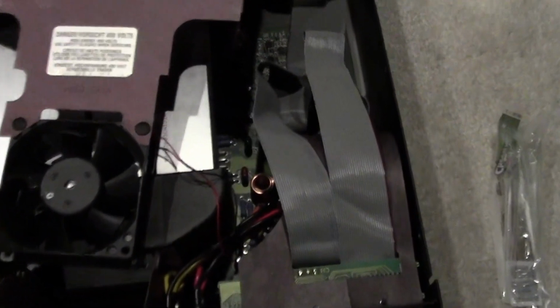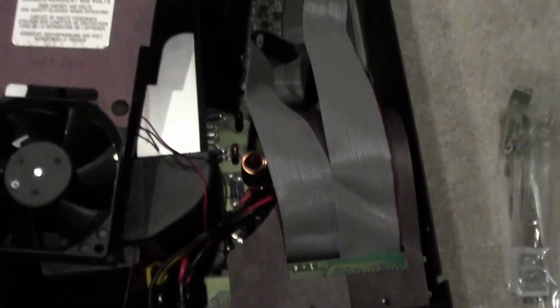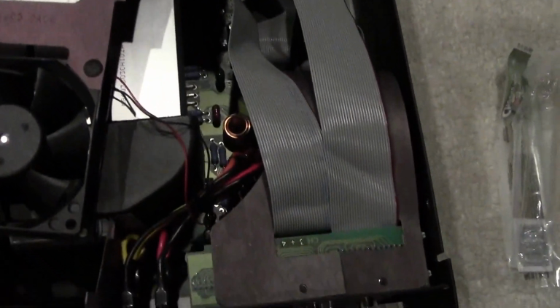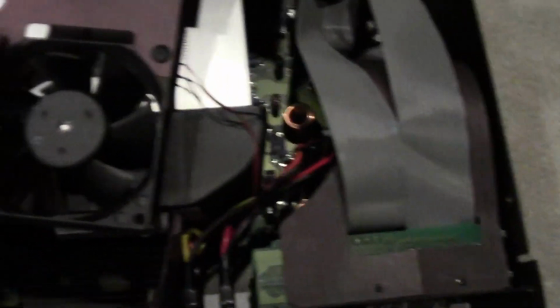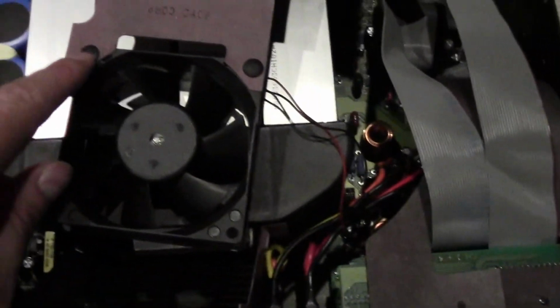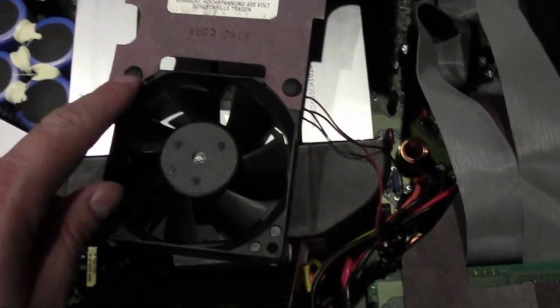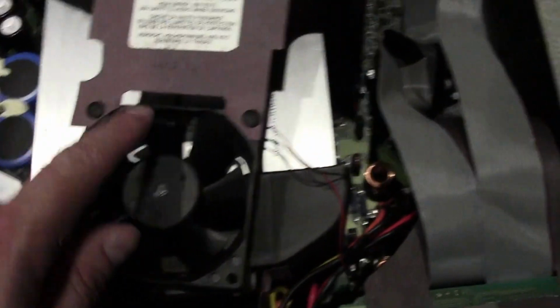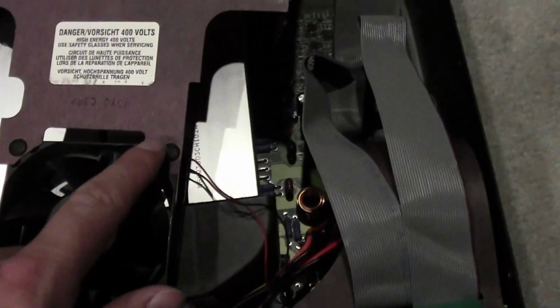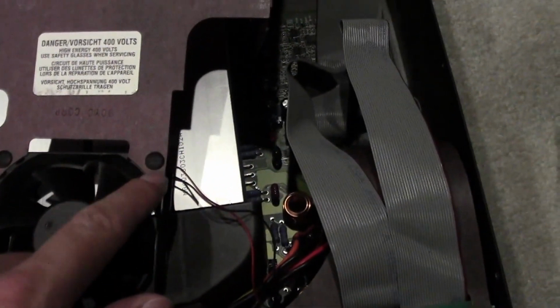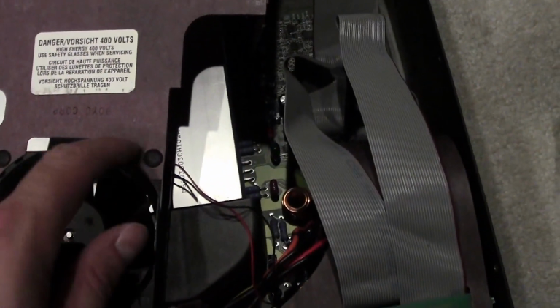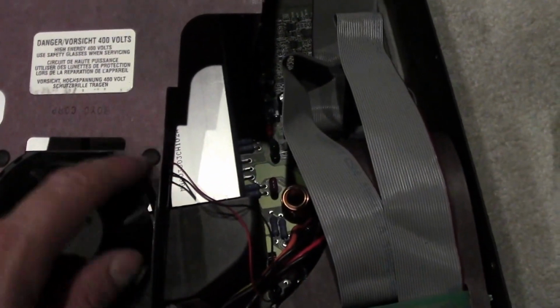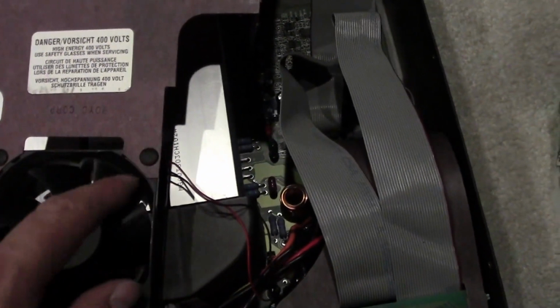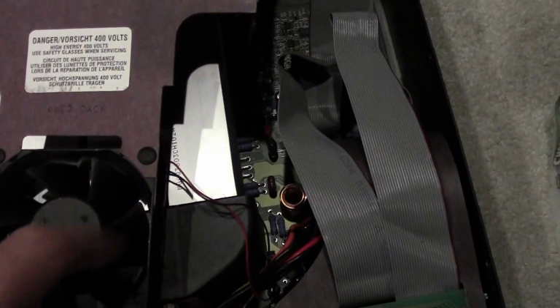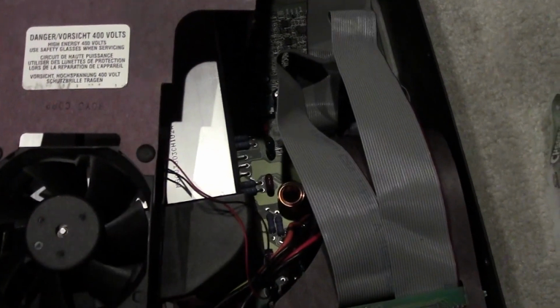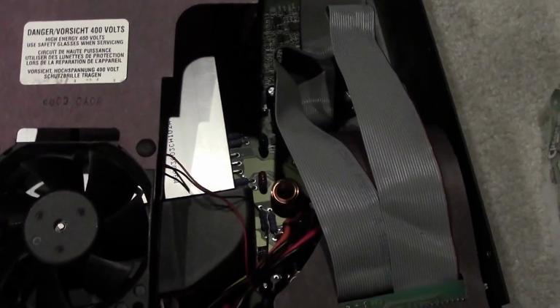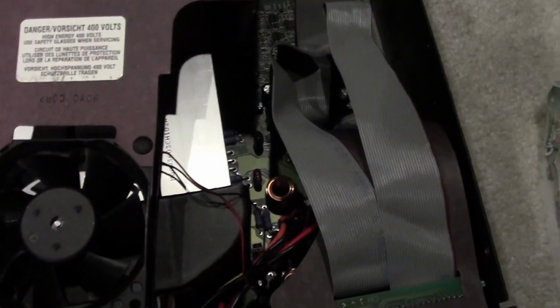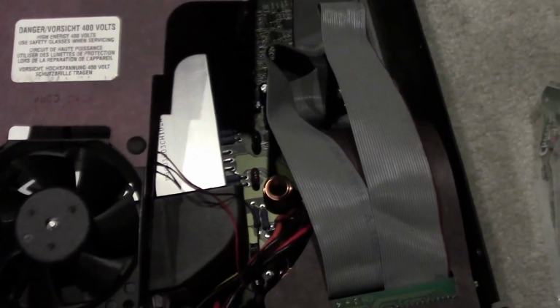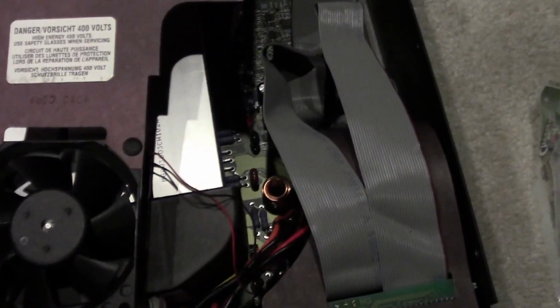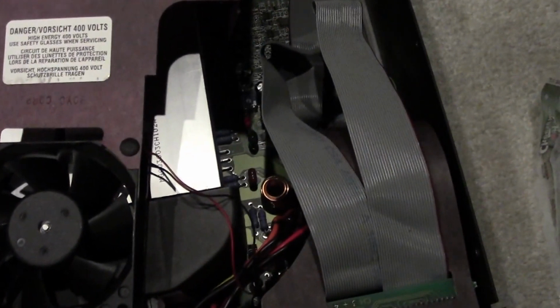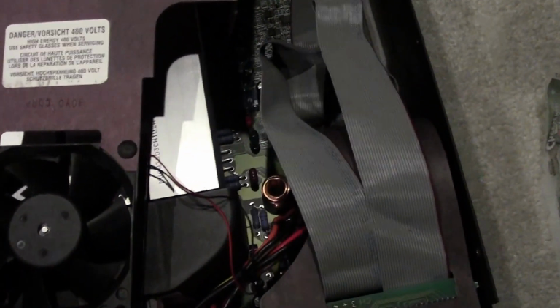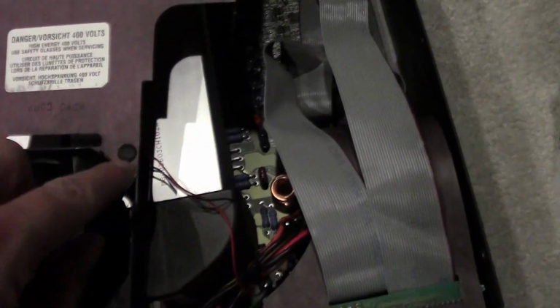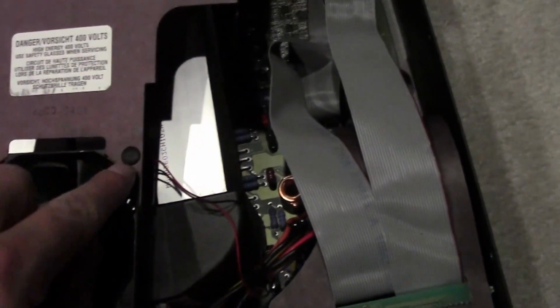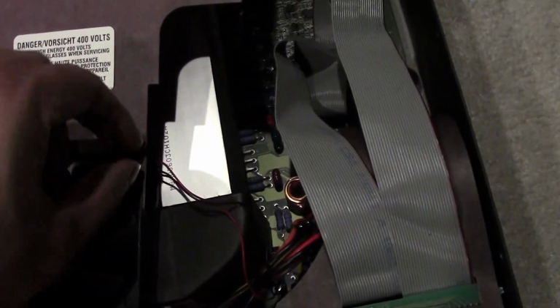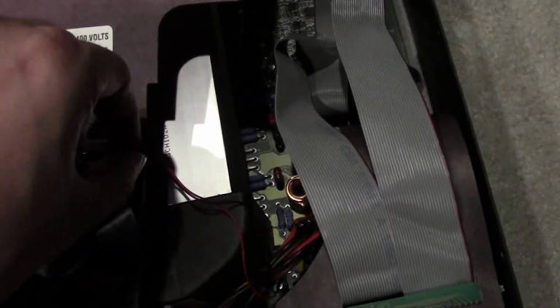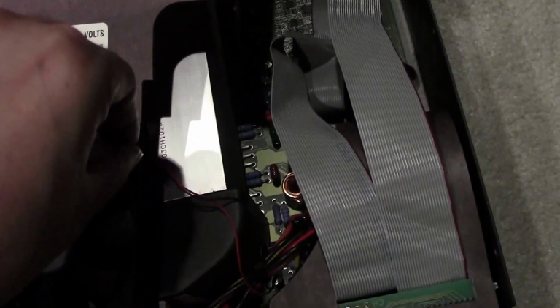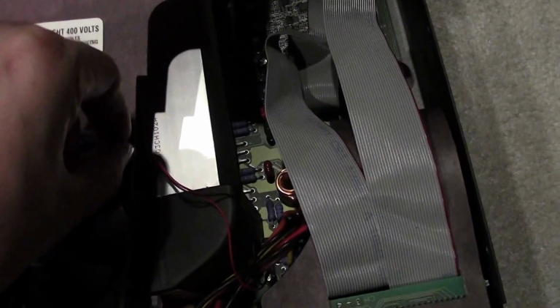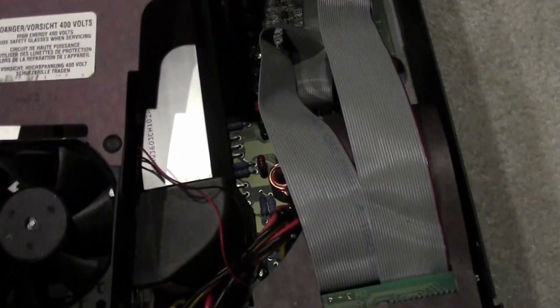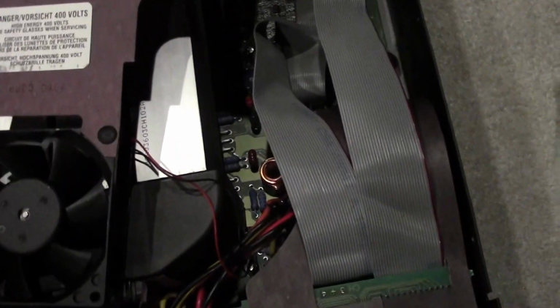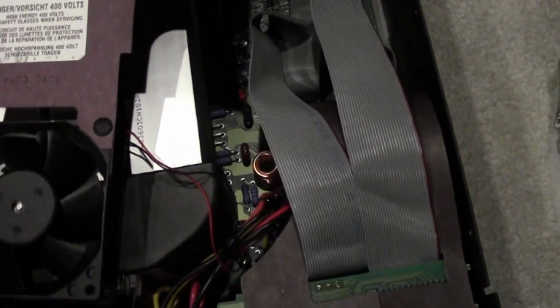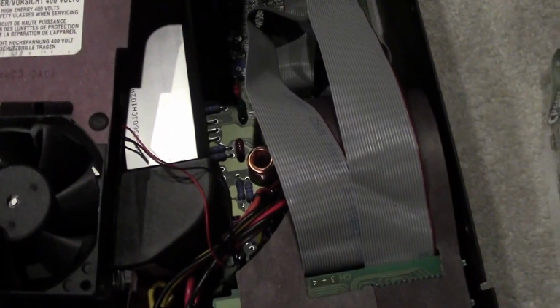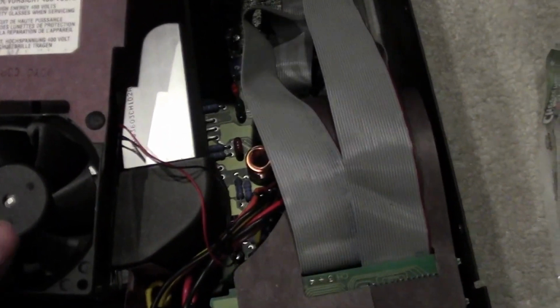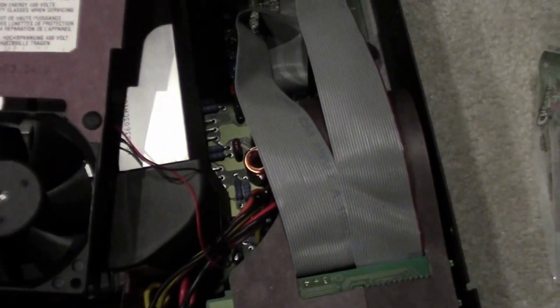These little guys can be hard to get off without ripping this cardboard. Nothing that a piece of tape won't fix, but you might want to be careful trying to remove these without damaging that.